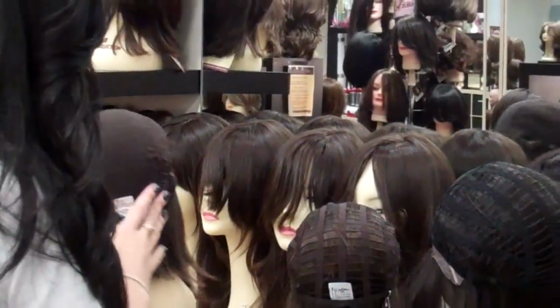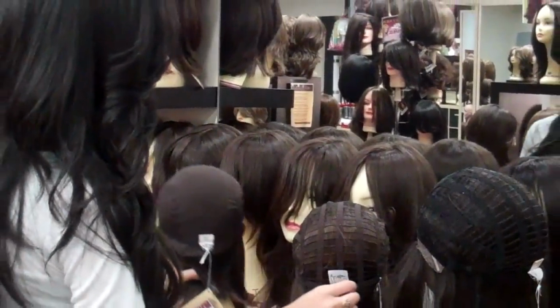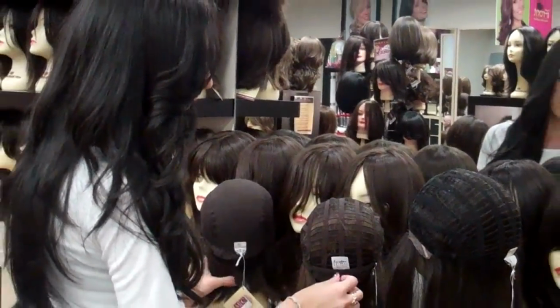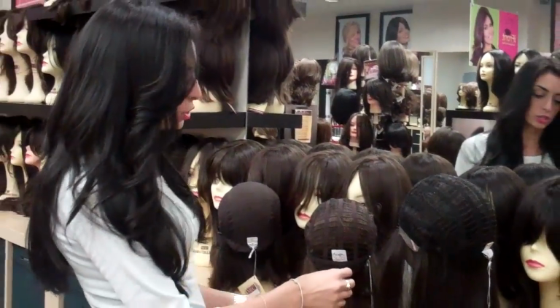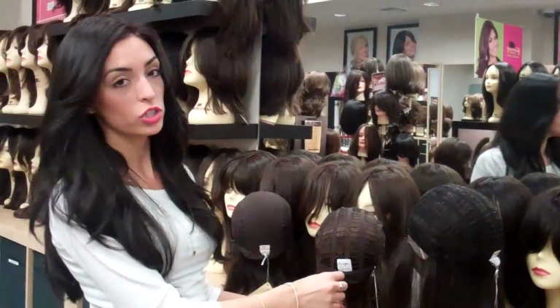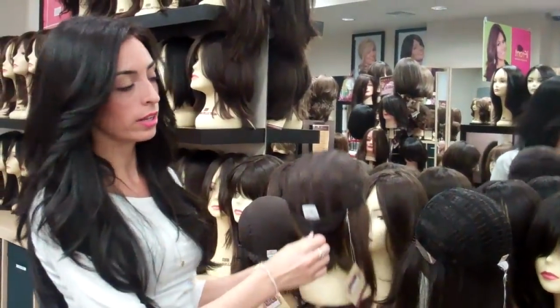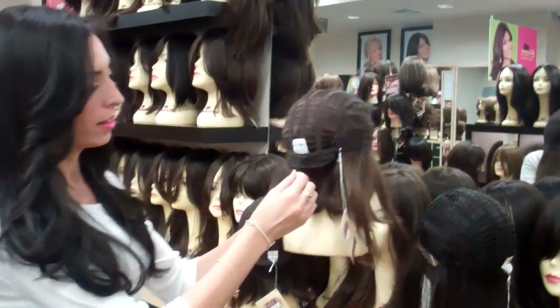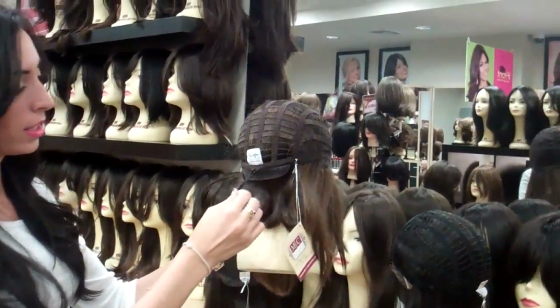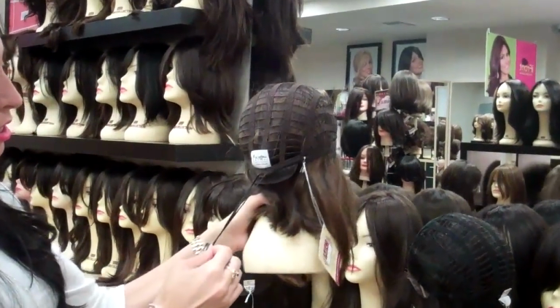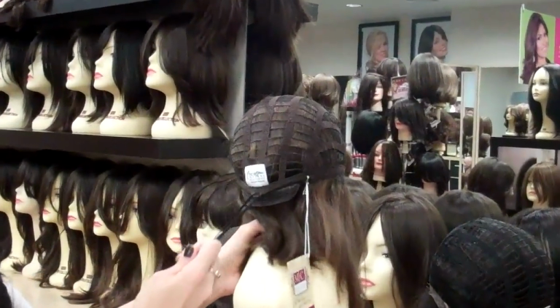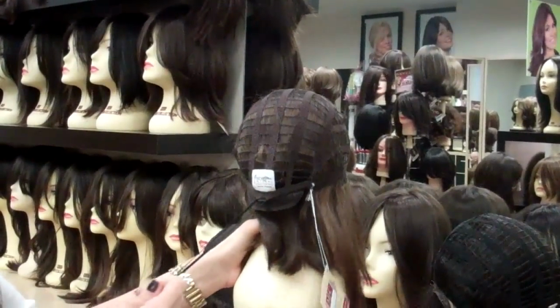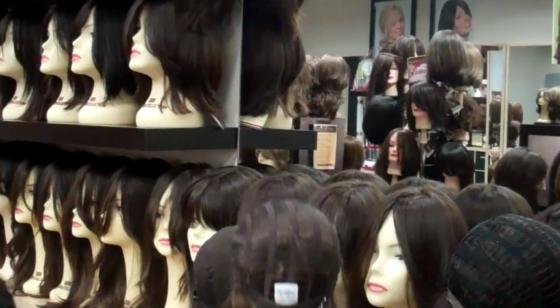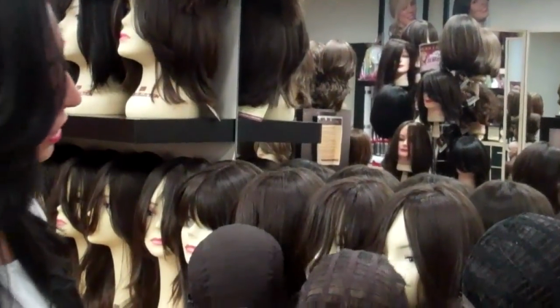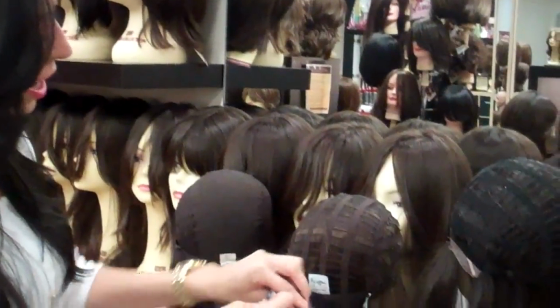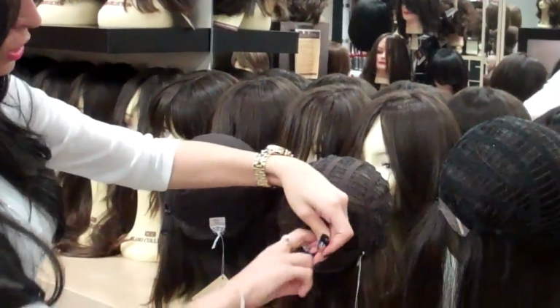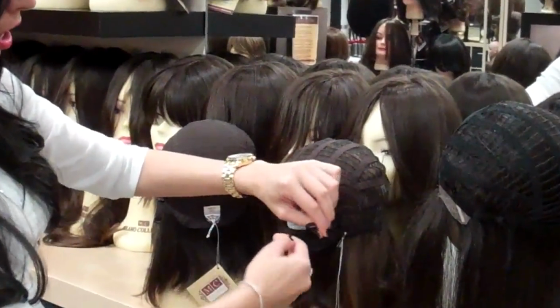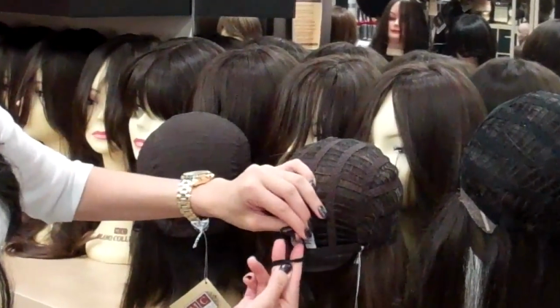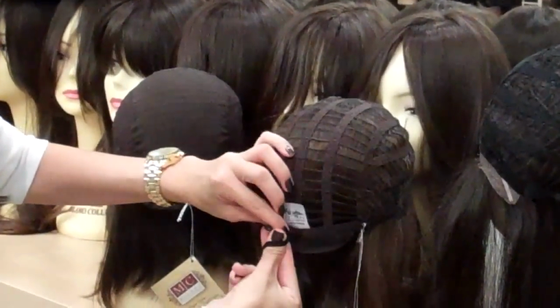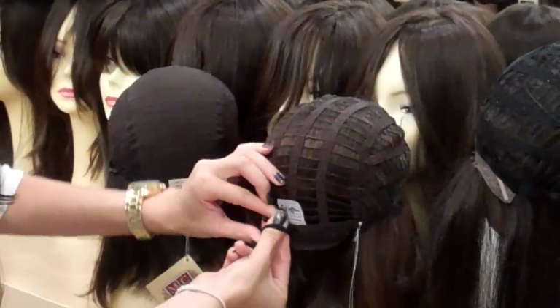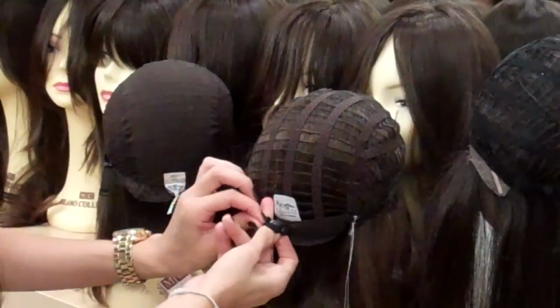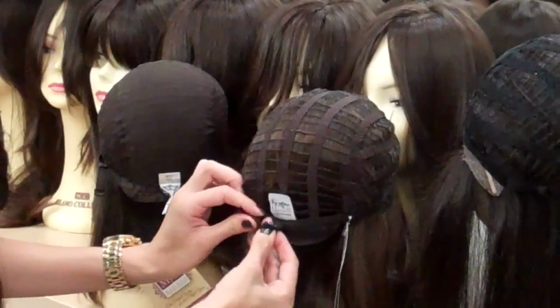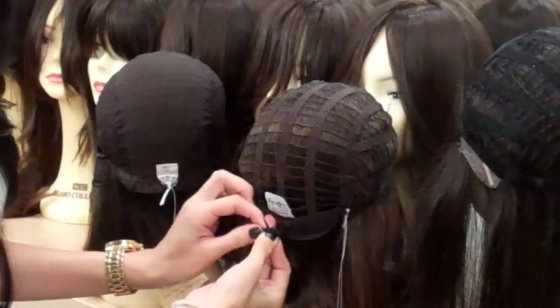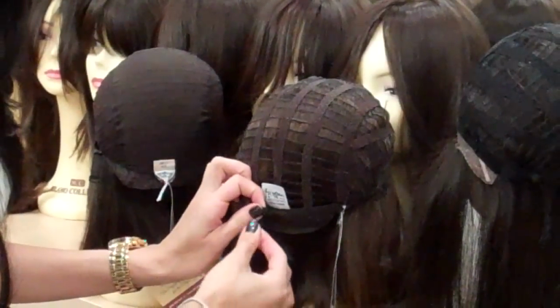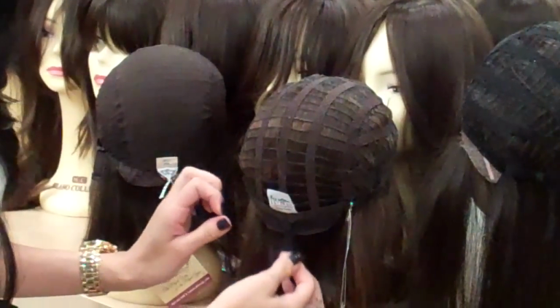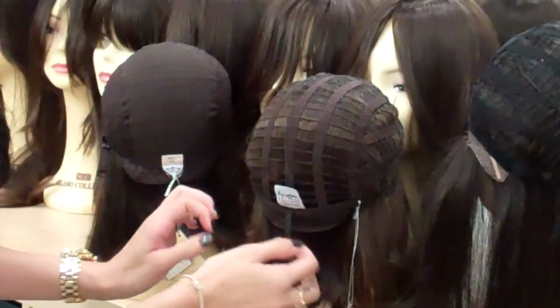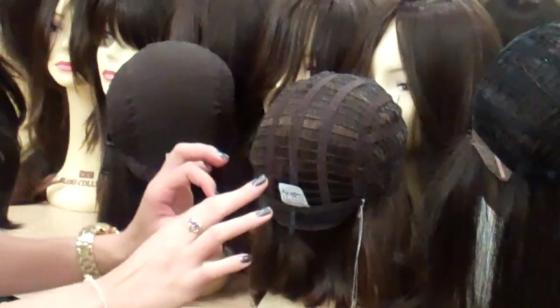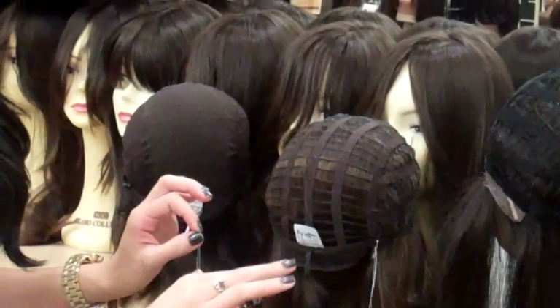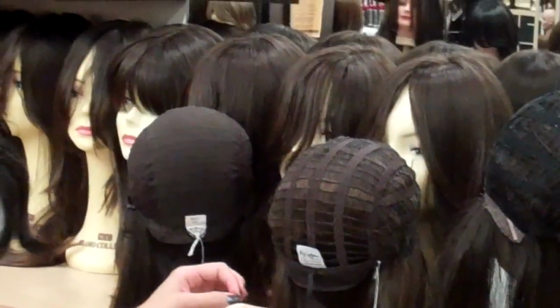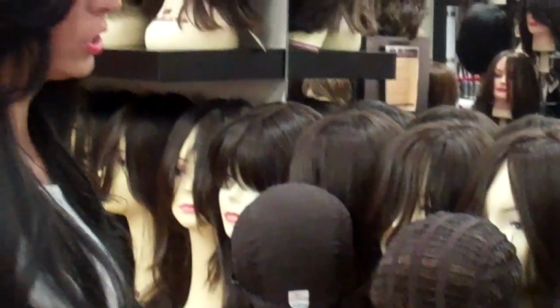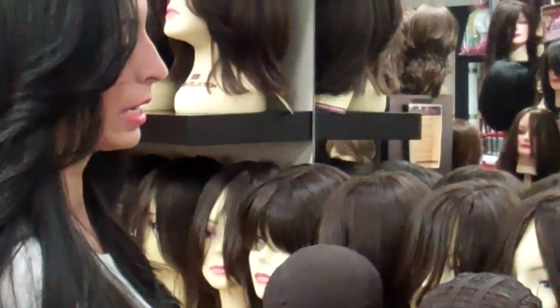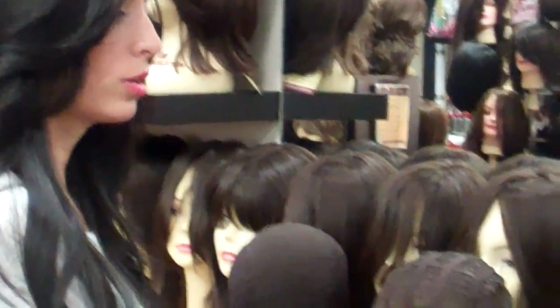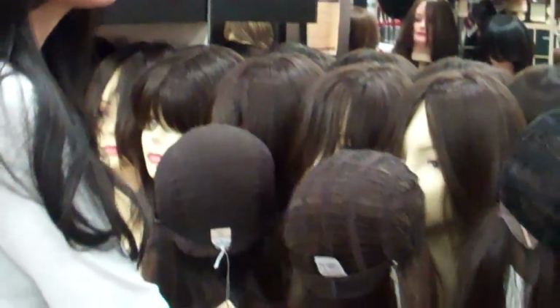On our freedom cap, it has a drawstring like this, so you just pull it and then you can tie it into a knot wherever it's comfortable. You don't want to tie it too tight in case you want to make it tighter or looser later.